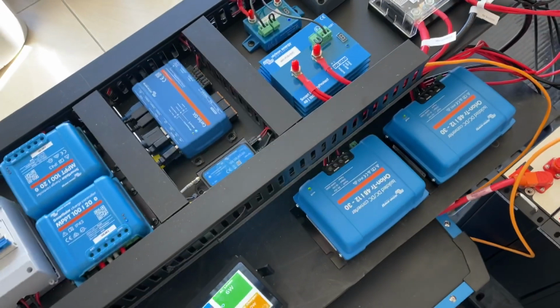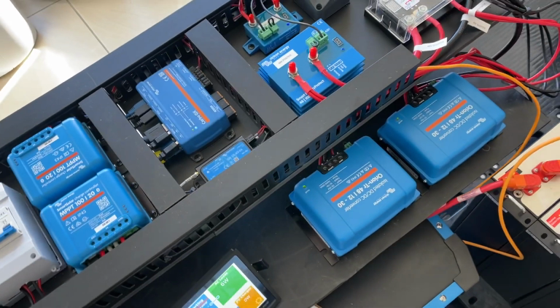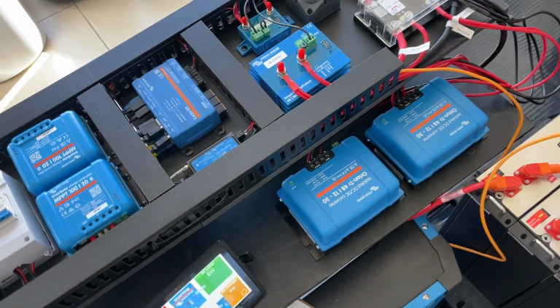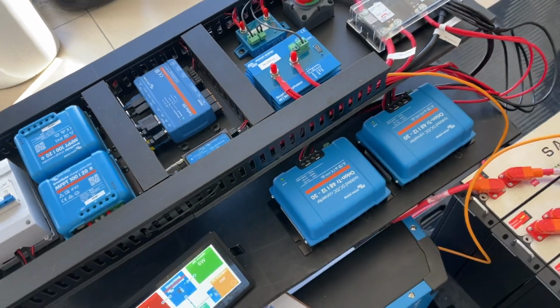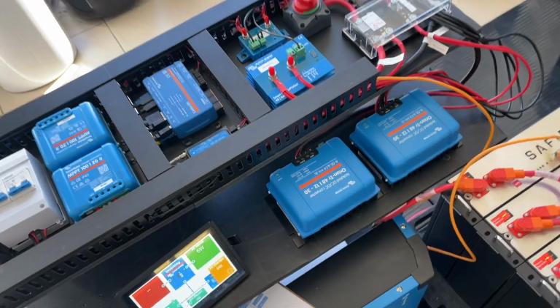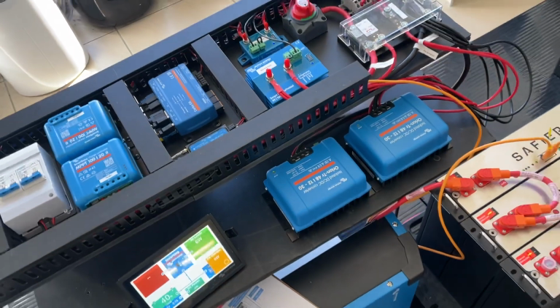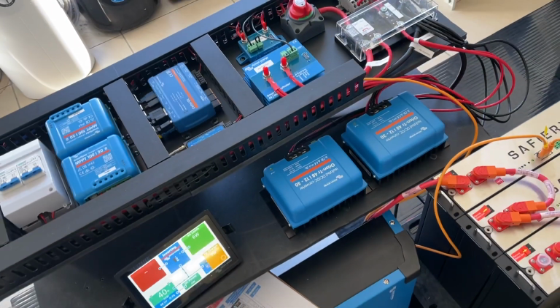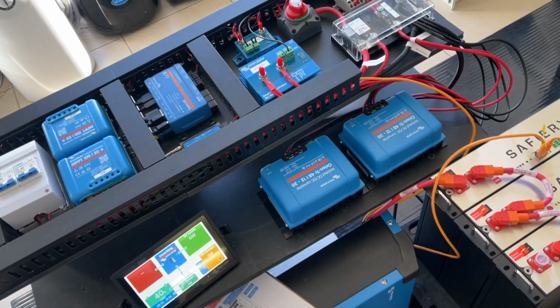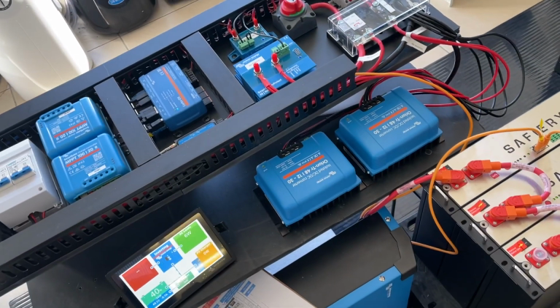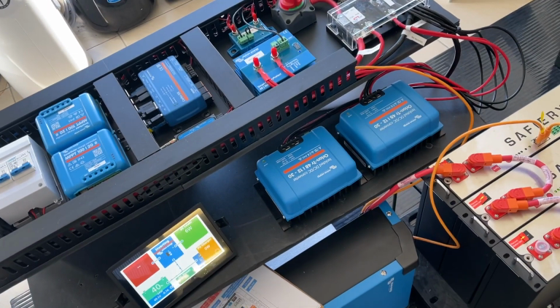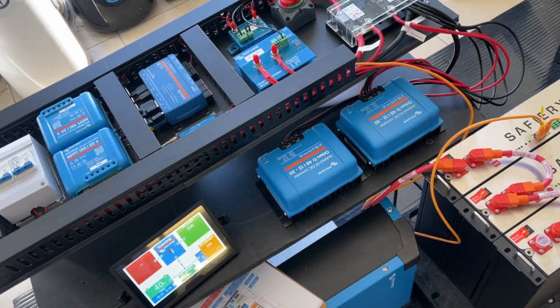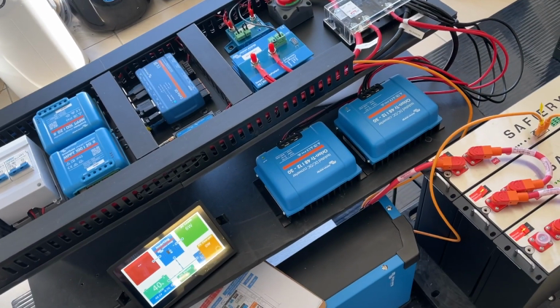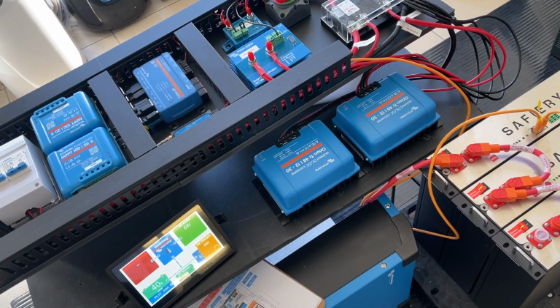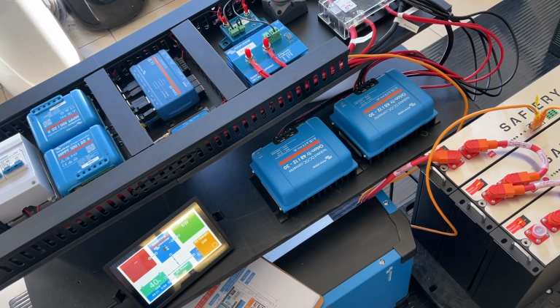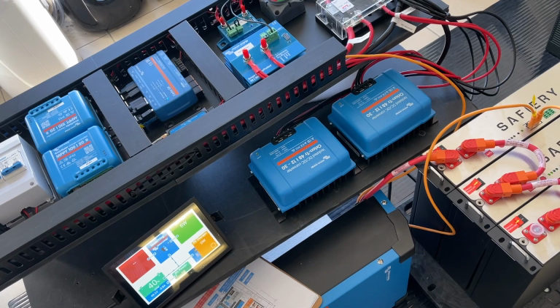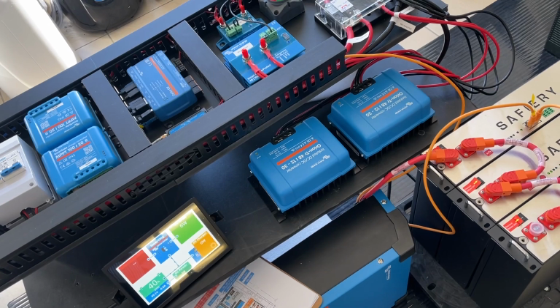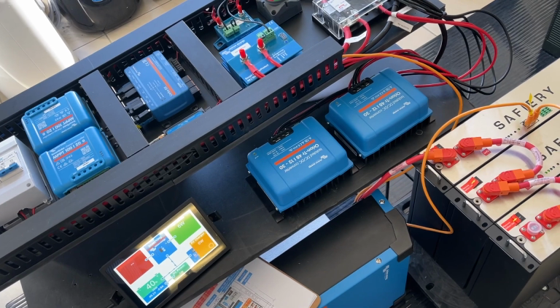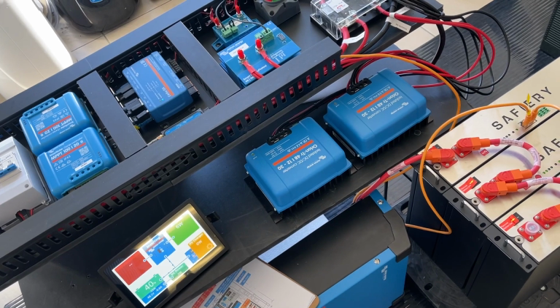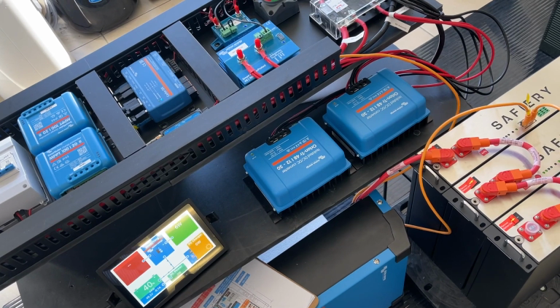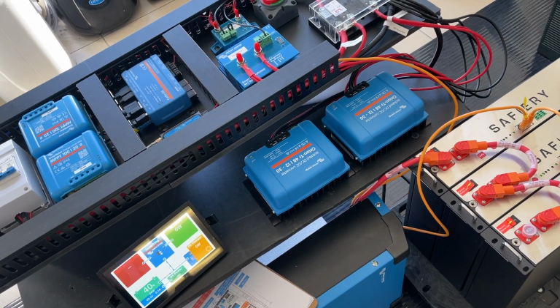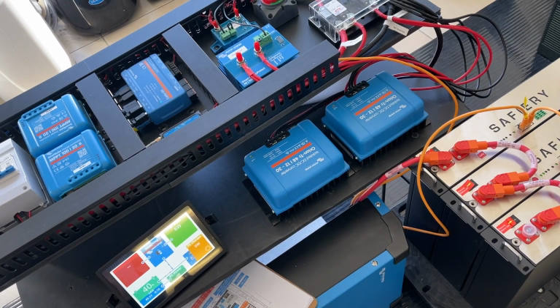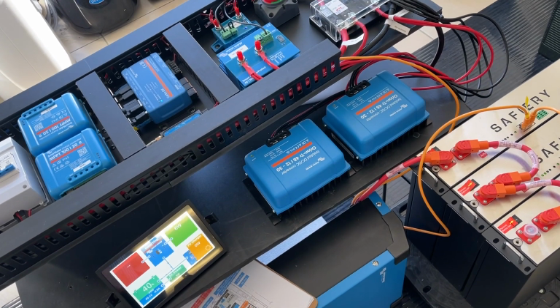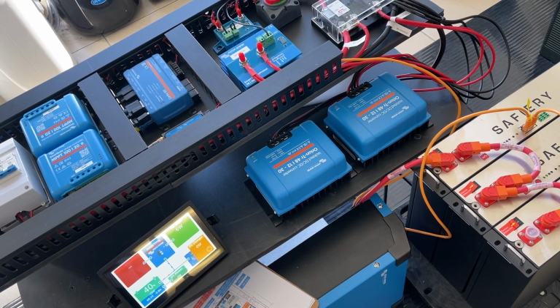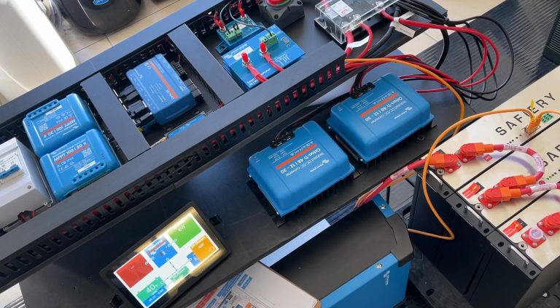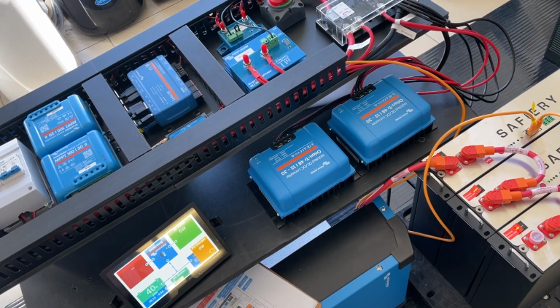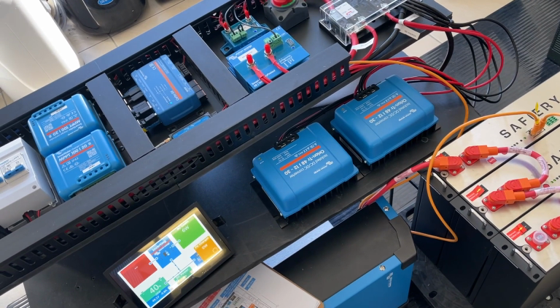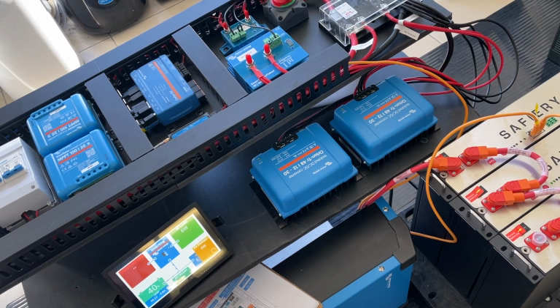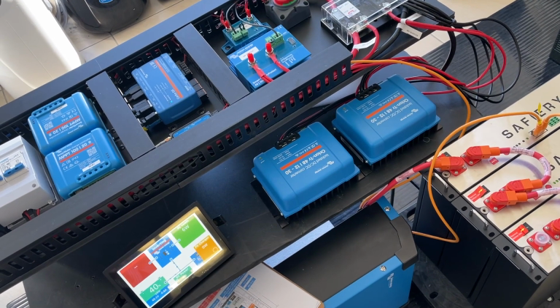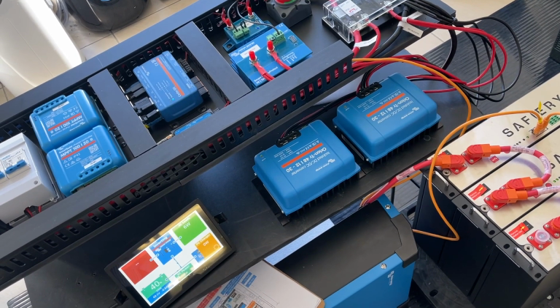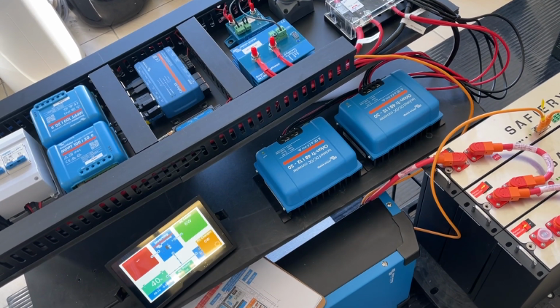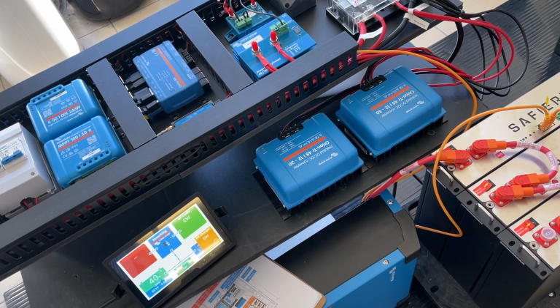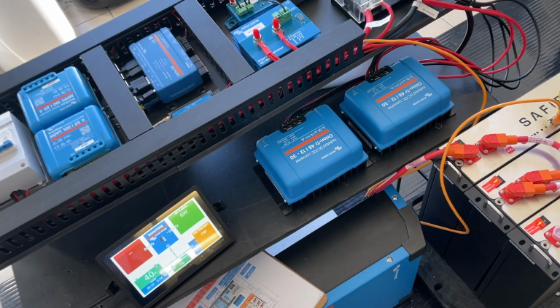It's got the new undercarriage by Cruiser Vans on it, which I predict is going to emerge as the leading undercarriage for caravans in Australia.